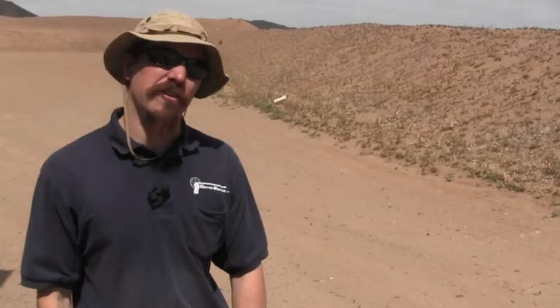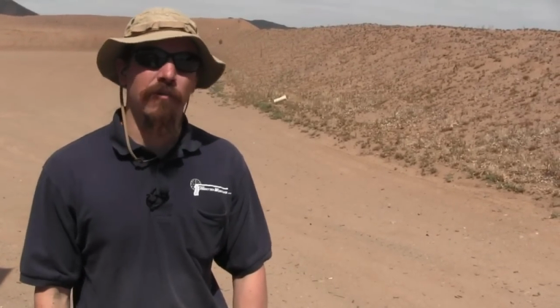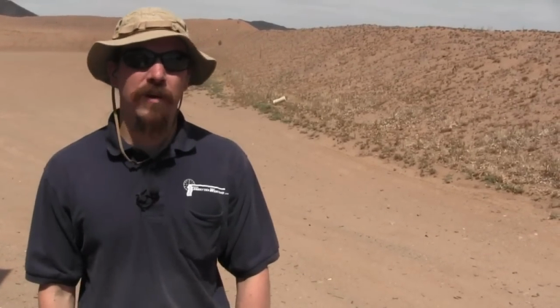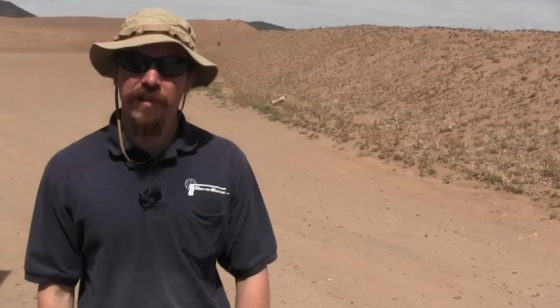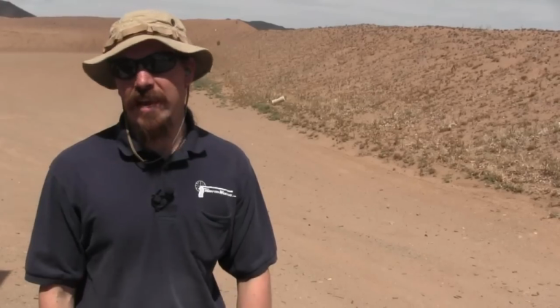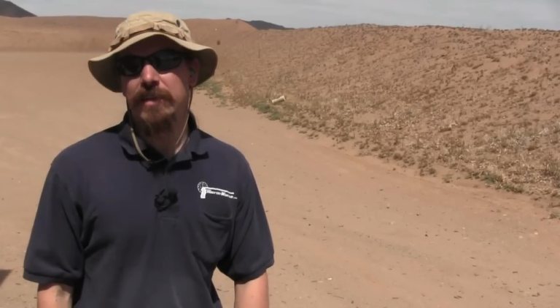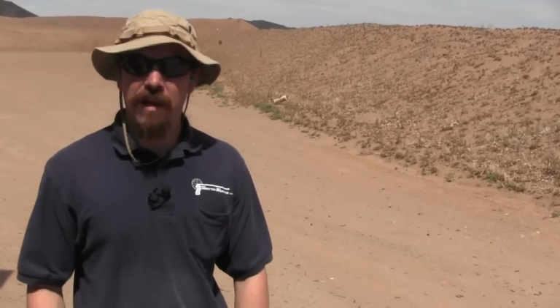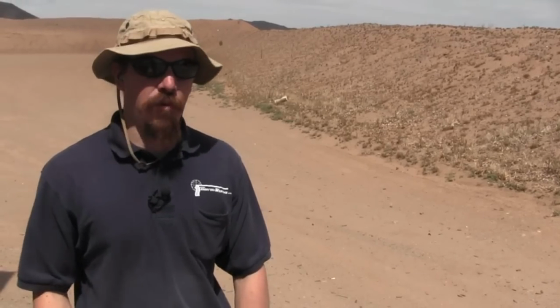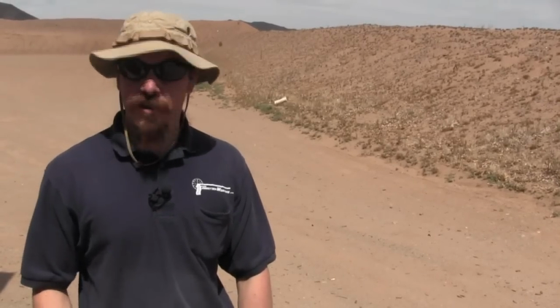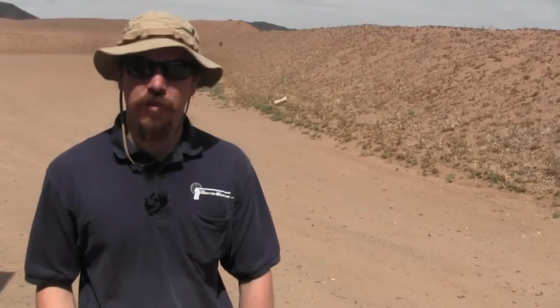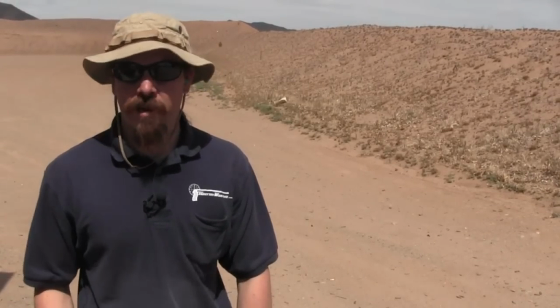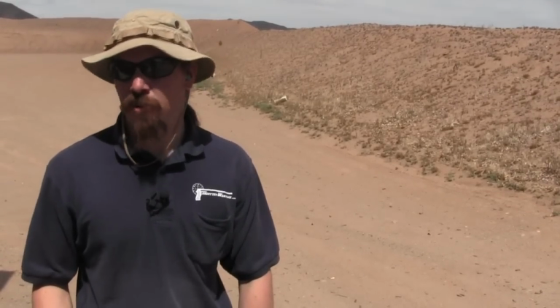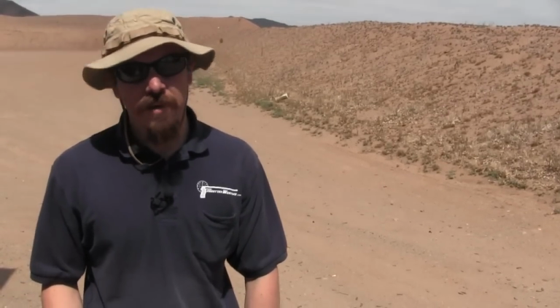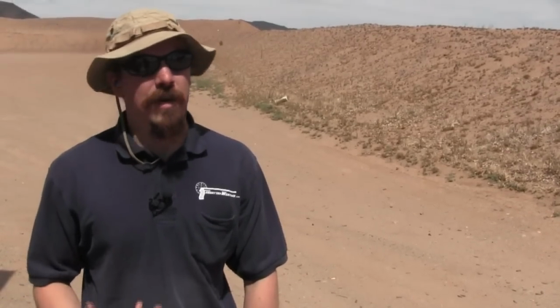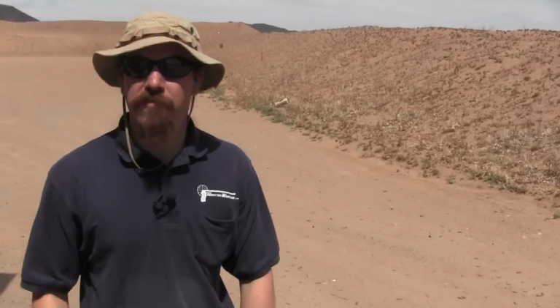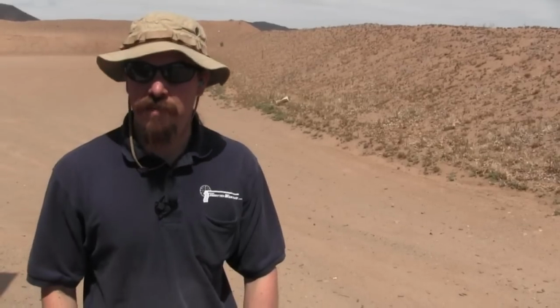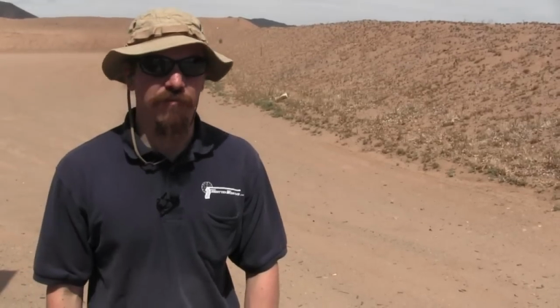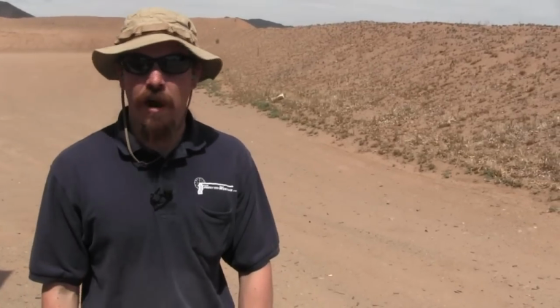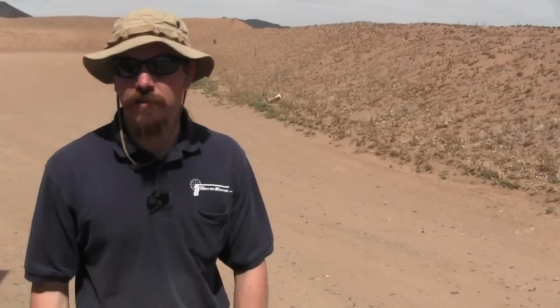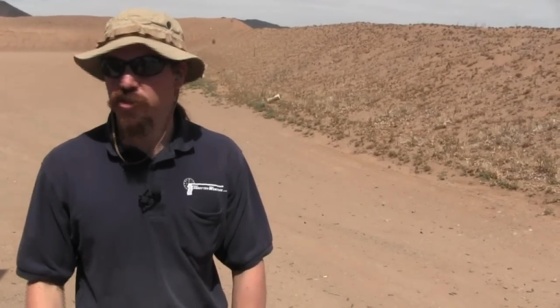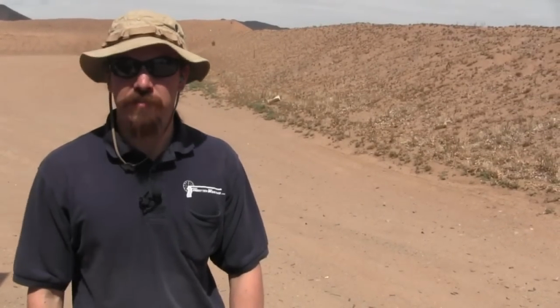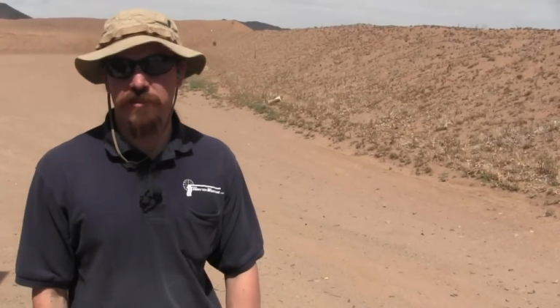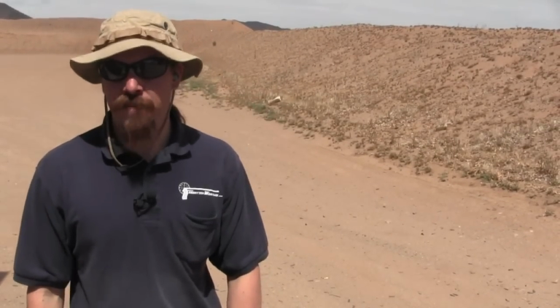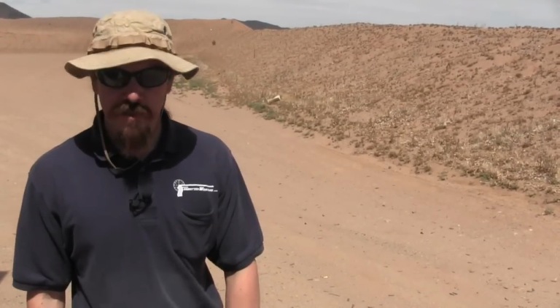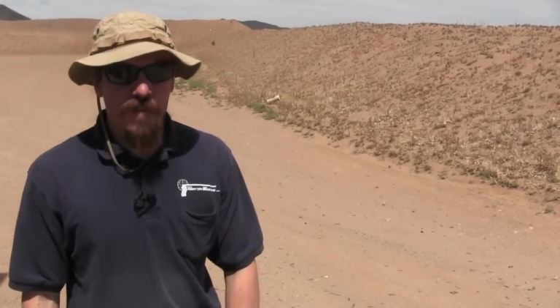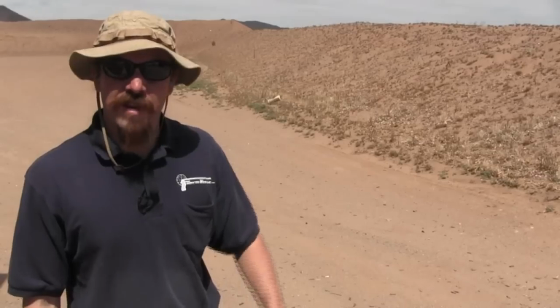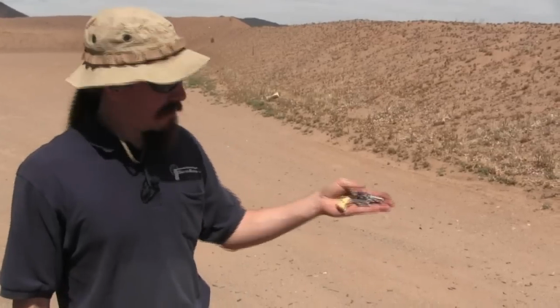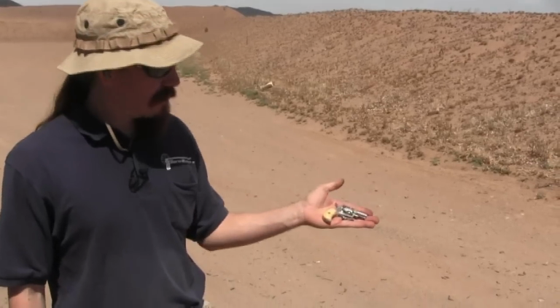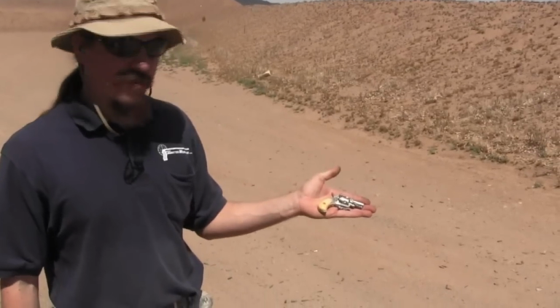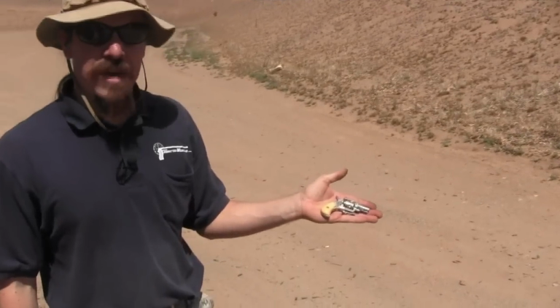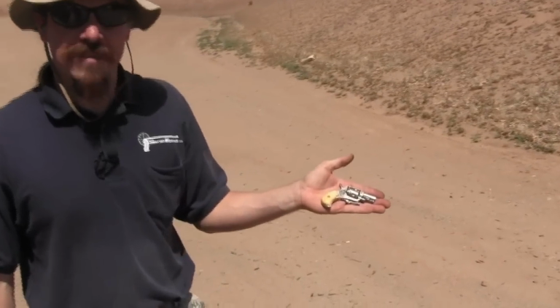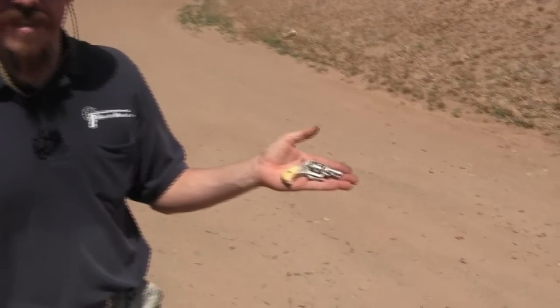100 years ago that wasn't really the case. A lot of people were very comfortable carrying a .32 automatic. .25 ACPs were very common gentleman's pistols and pocket pistols. And you even had little tiny baby things like this guy.